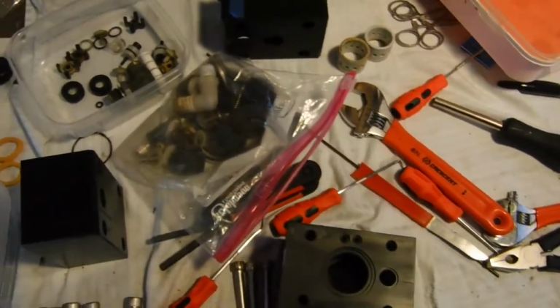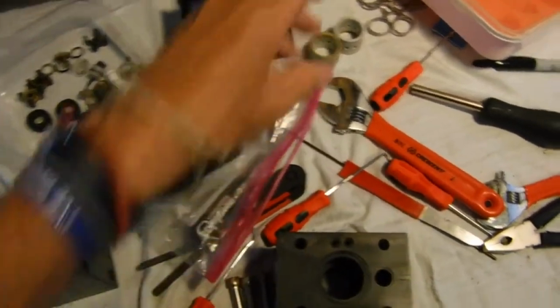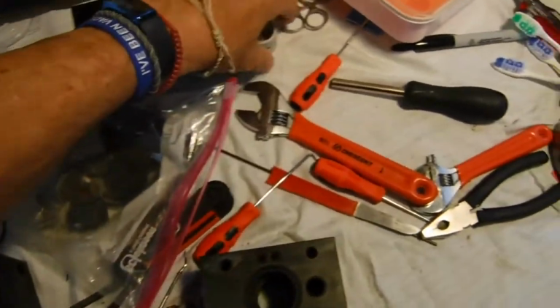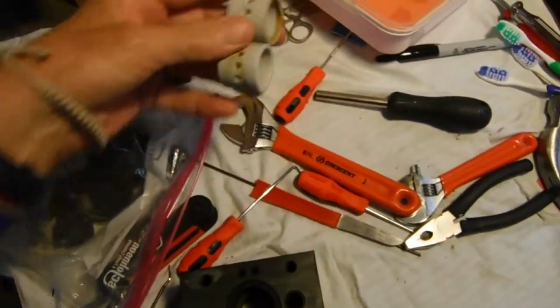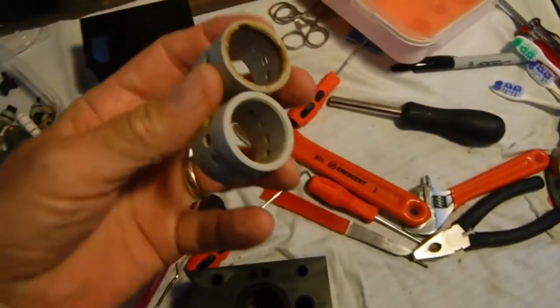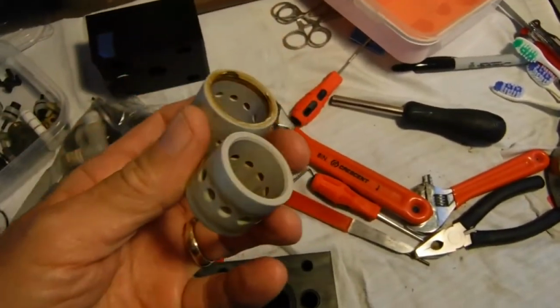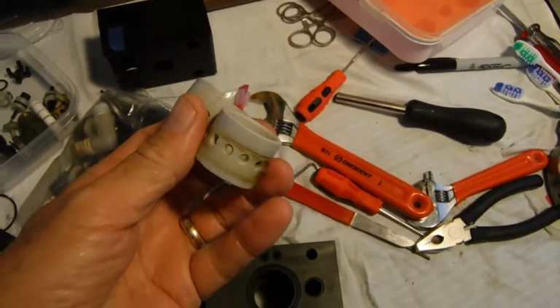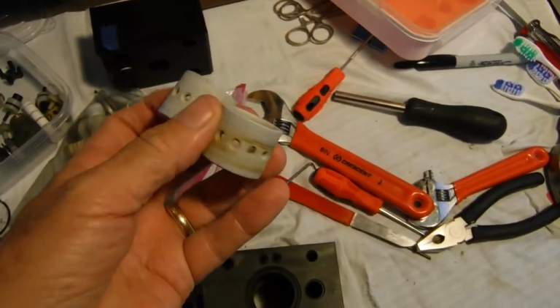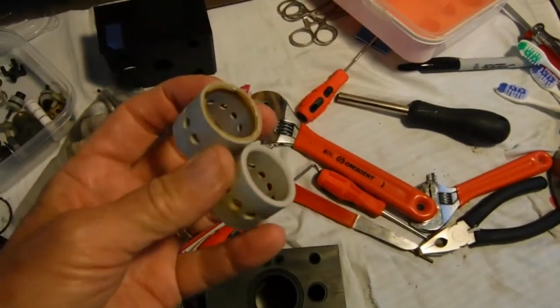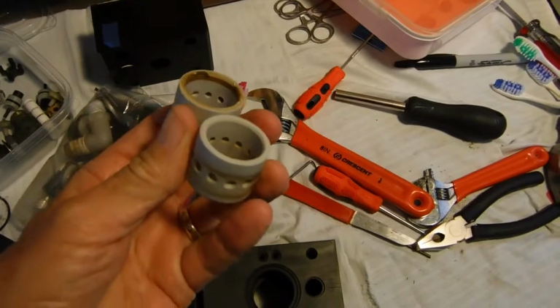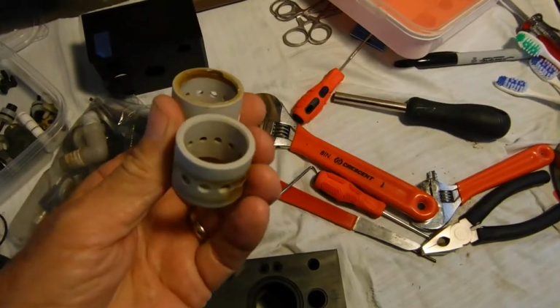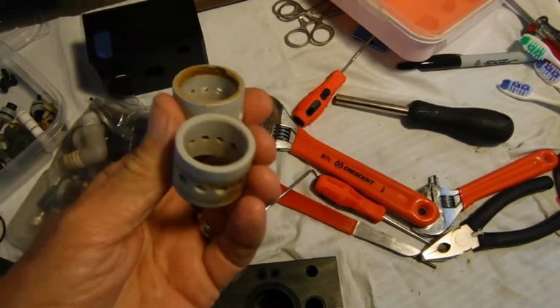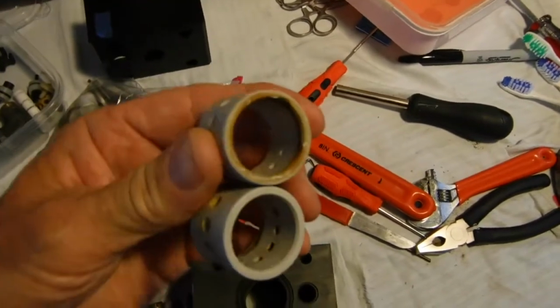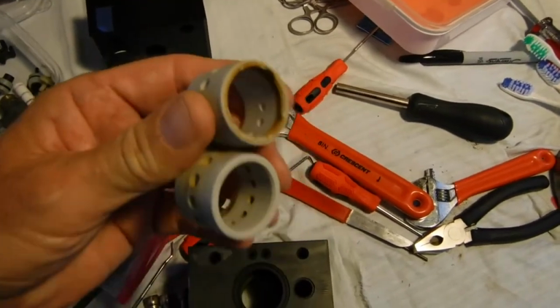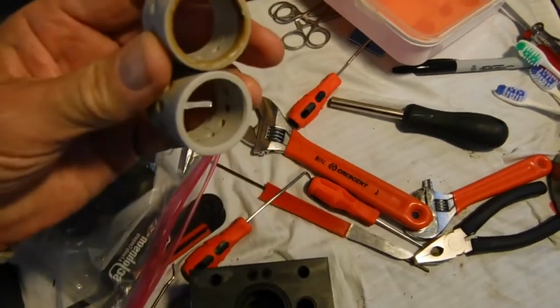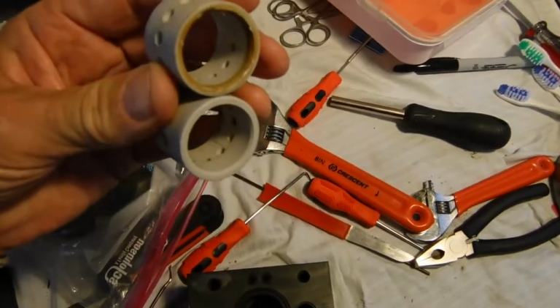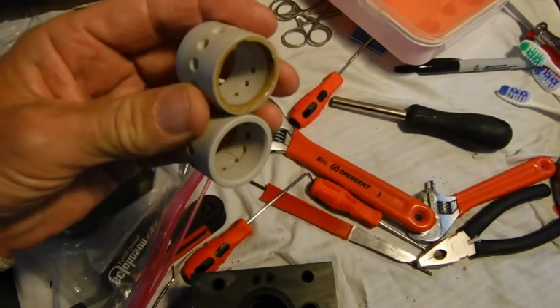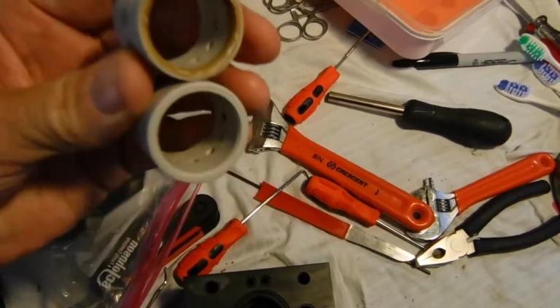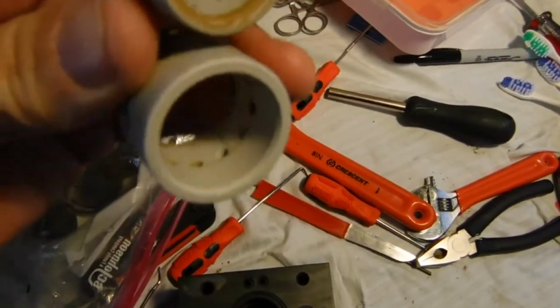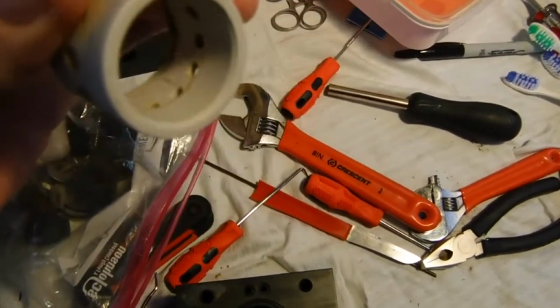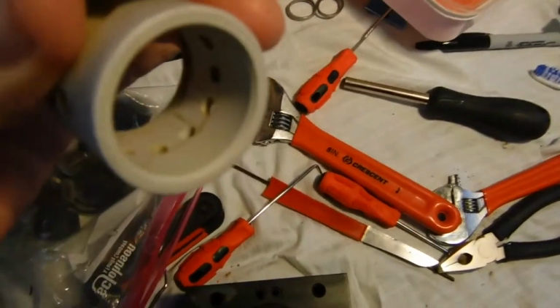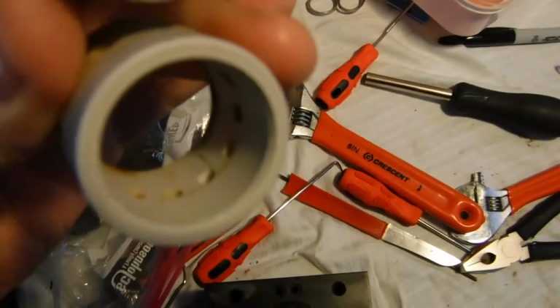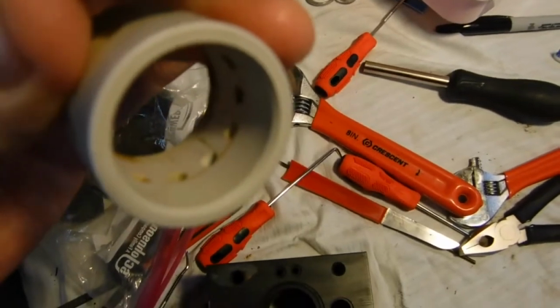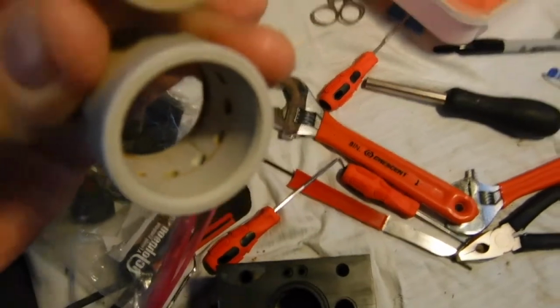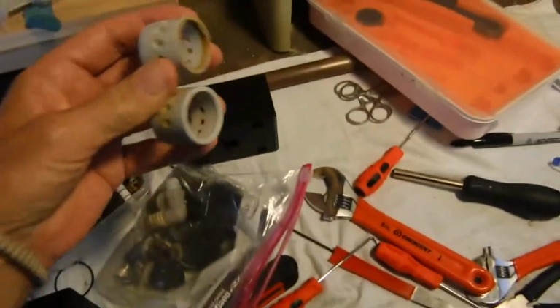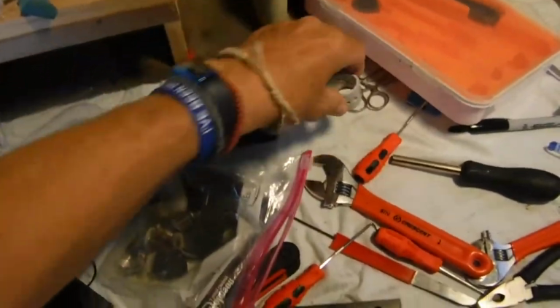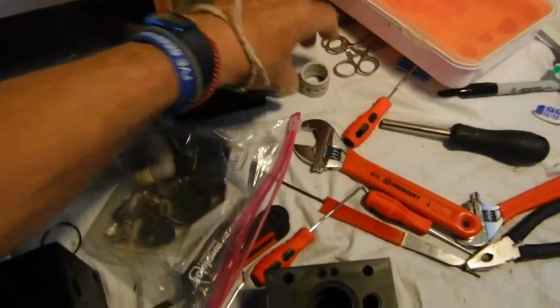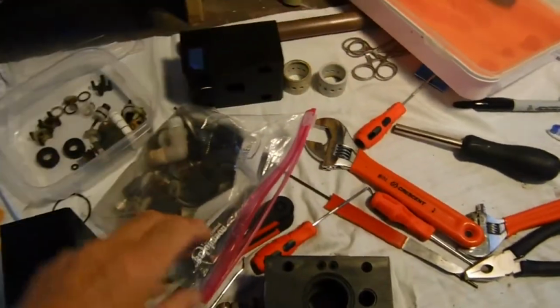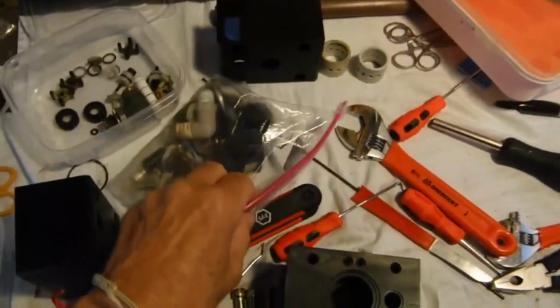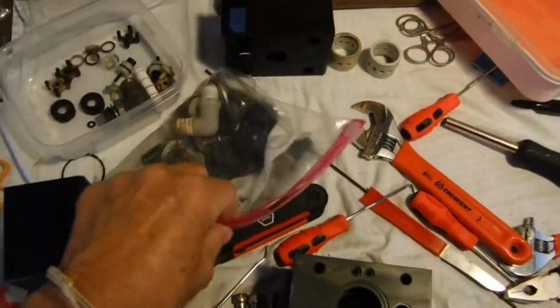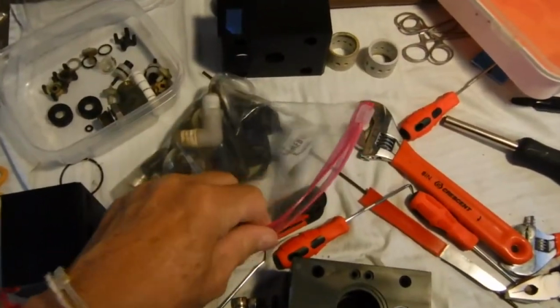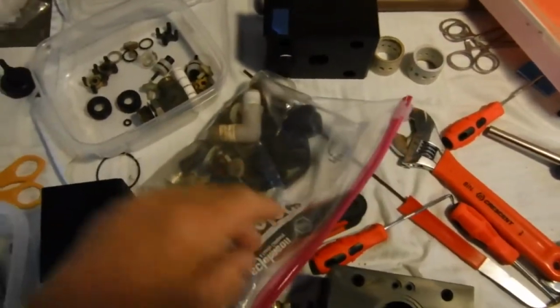We're replacing these — one of them is a little scored up, you can see it there. This is what the check valve looks like.